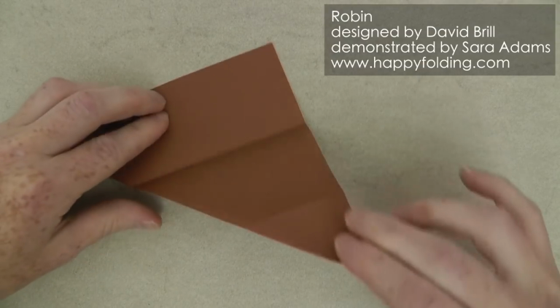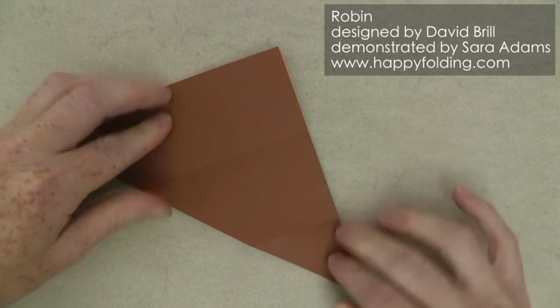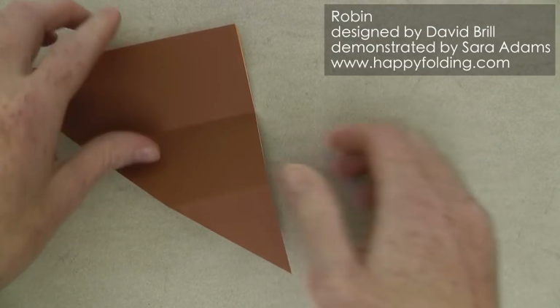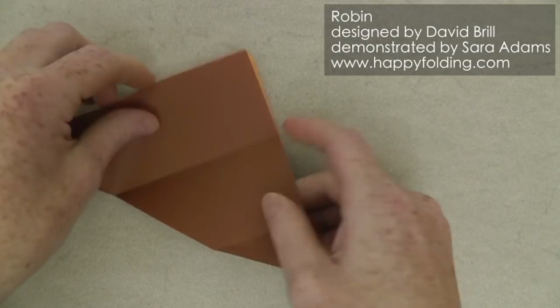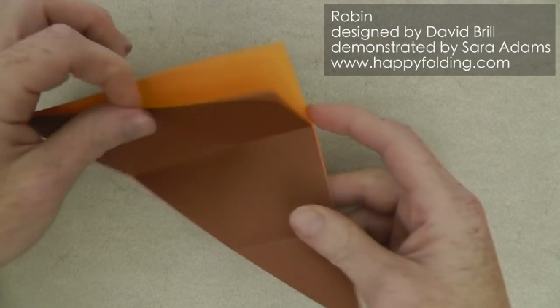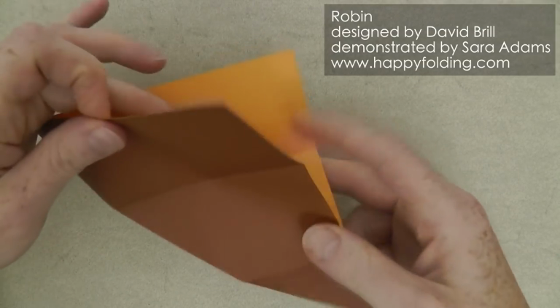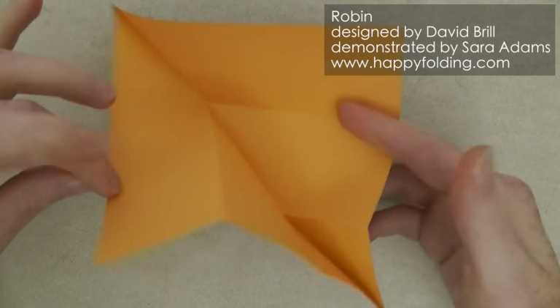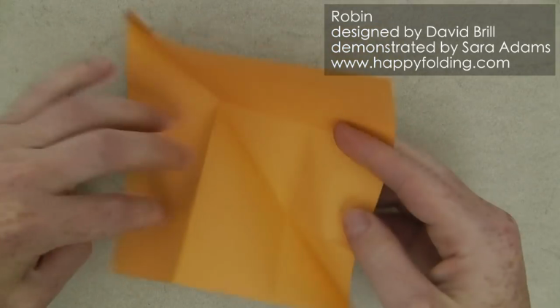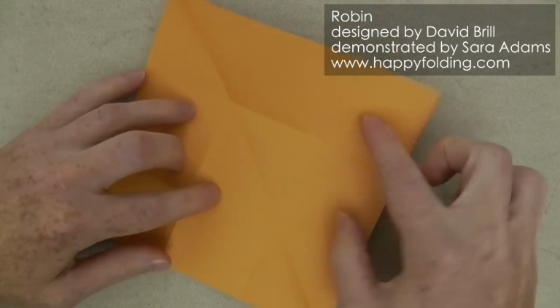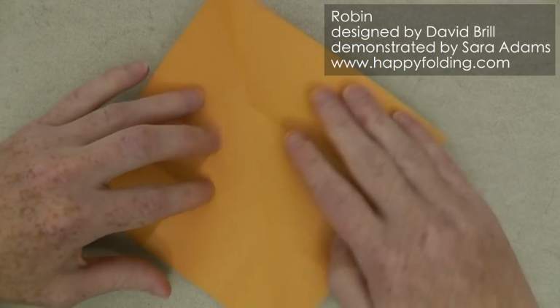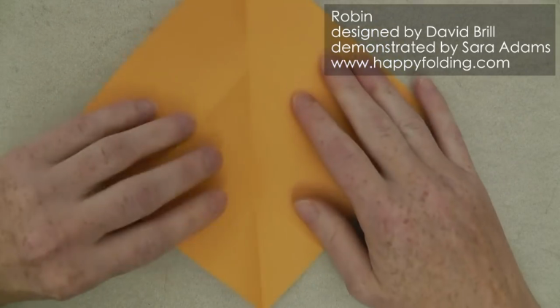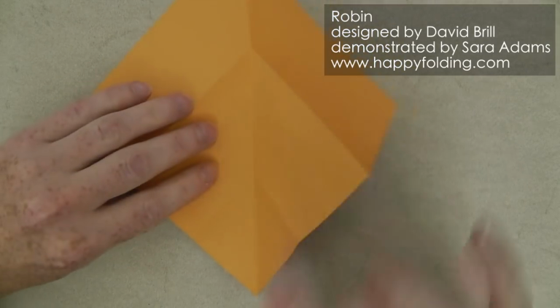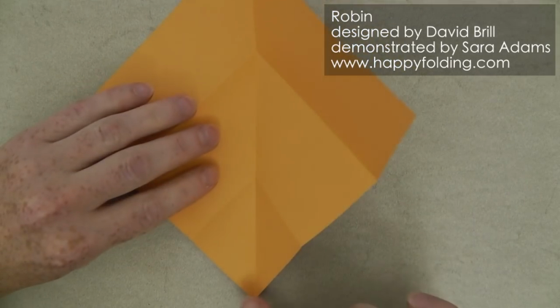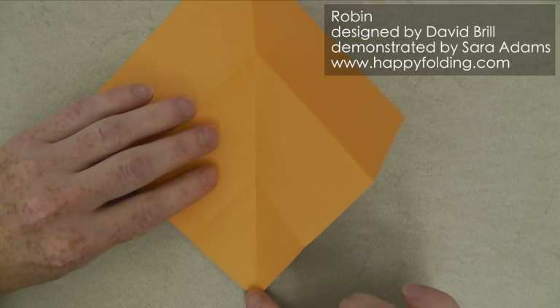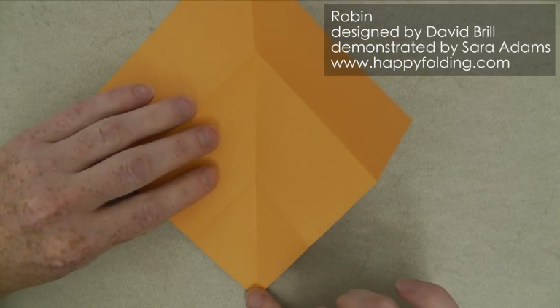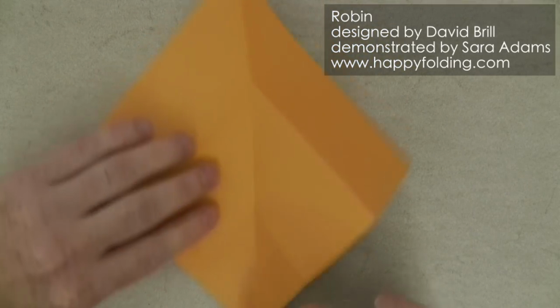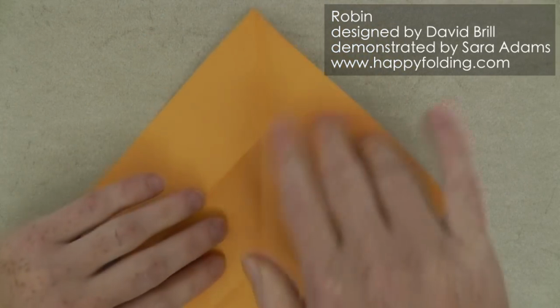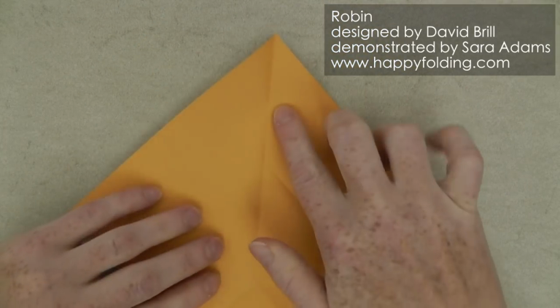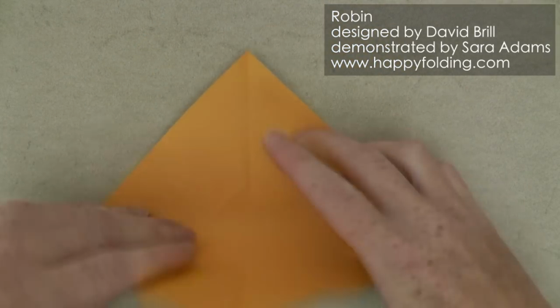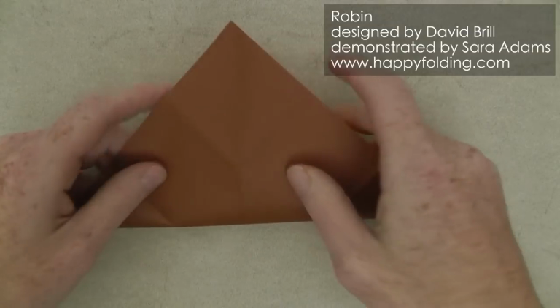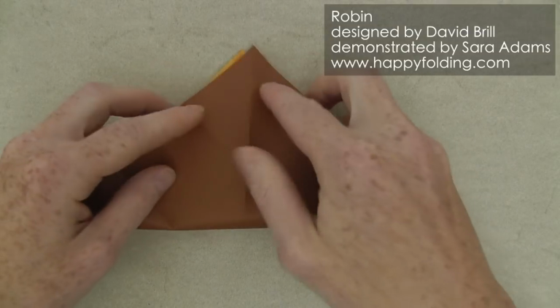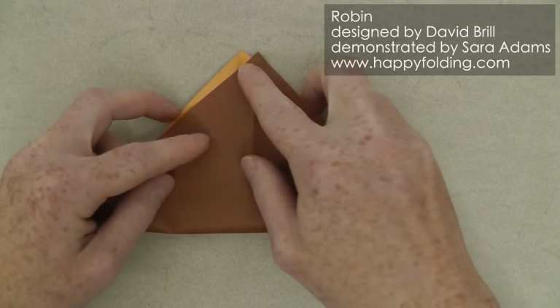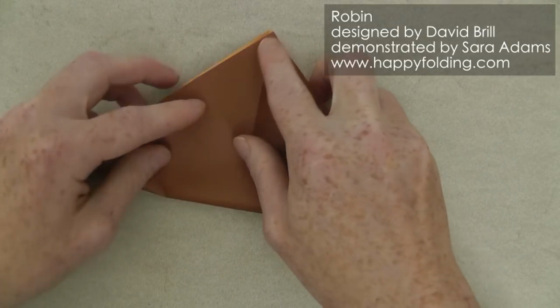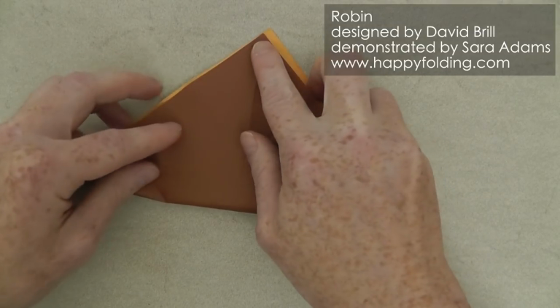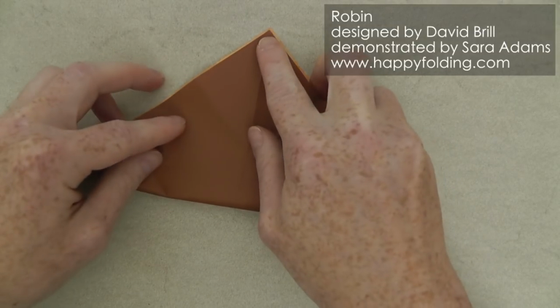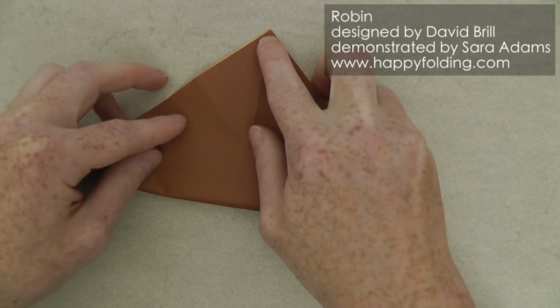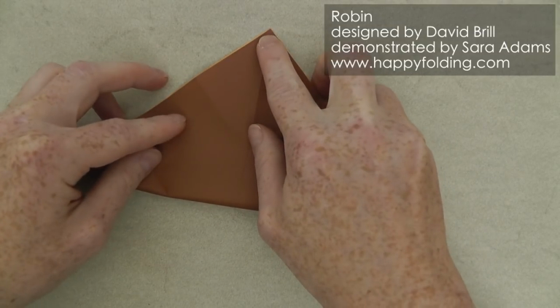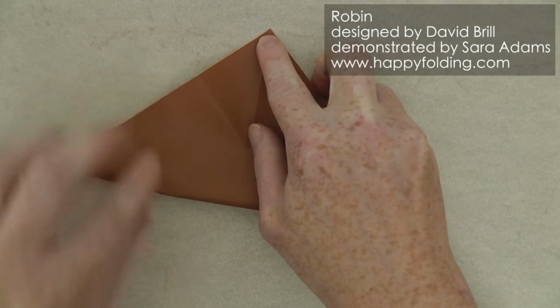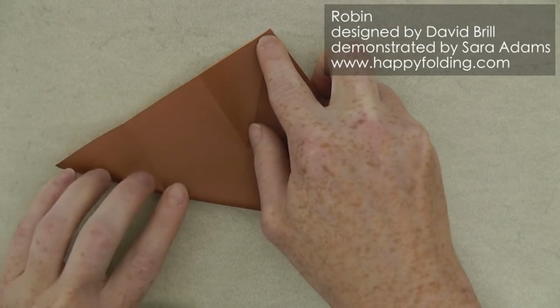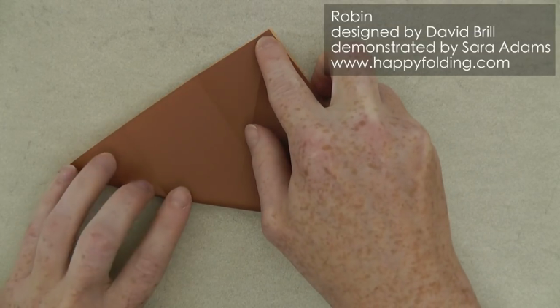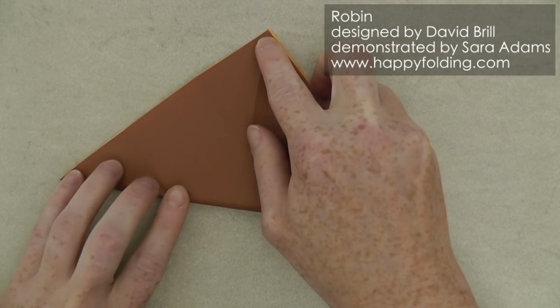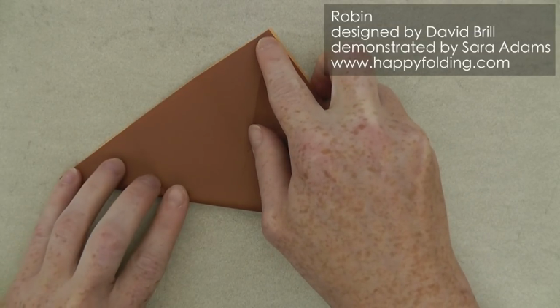Then unfold completely and now take this corner and align it with the opposite corner to also crease the other diagonal.